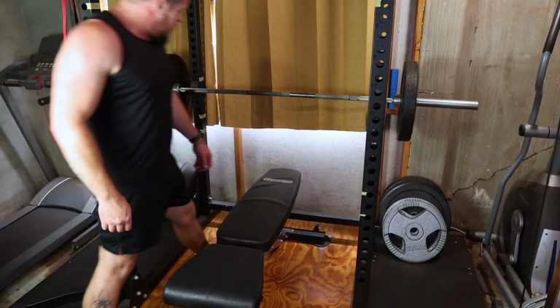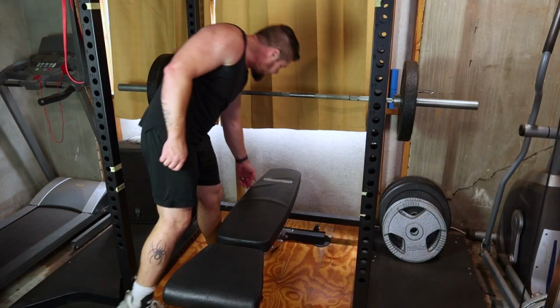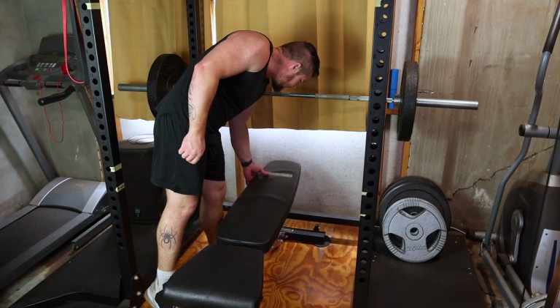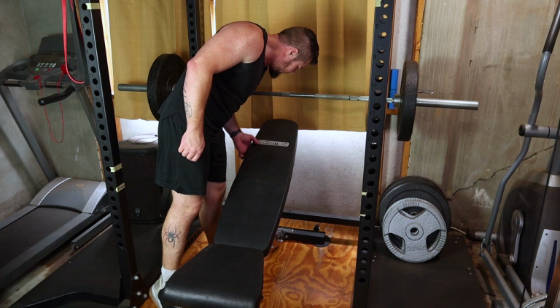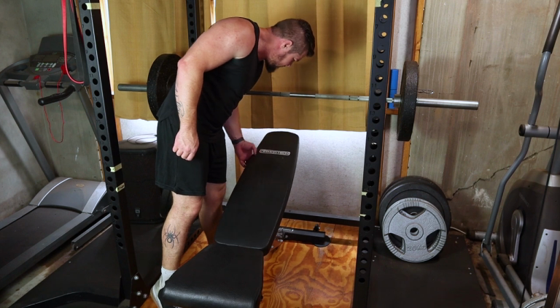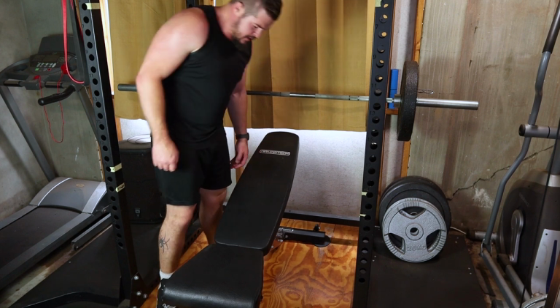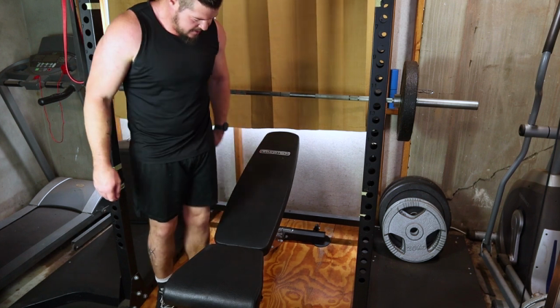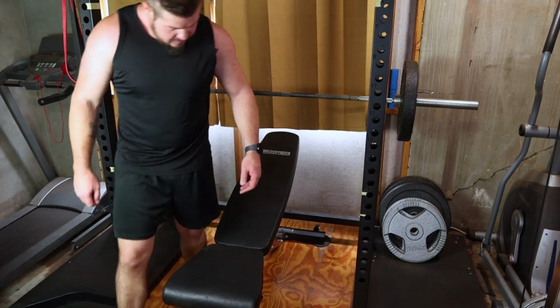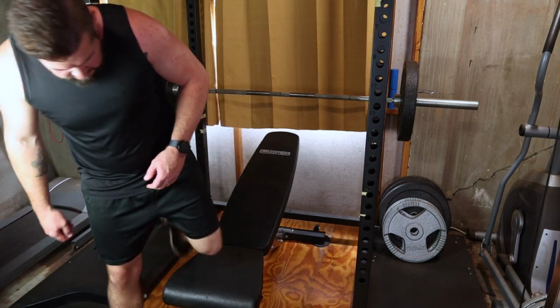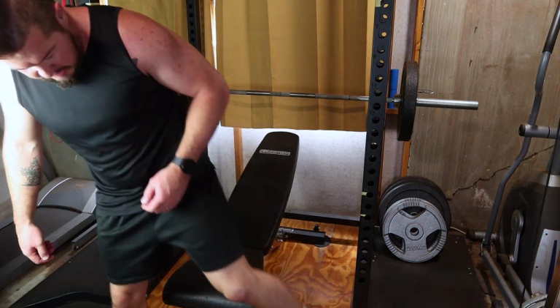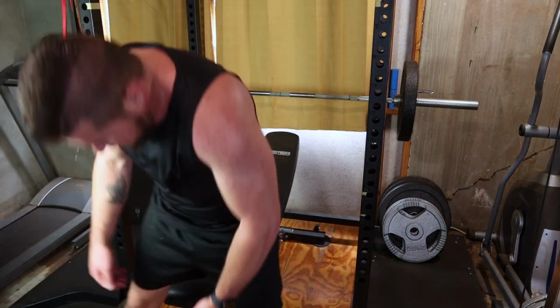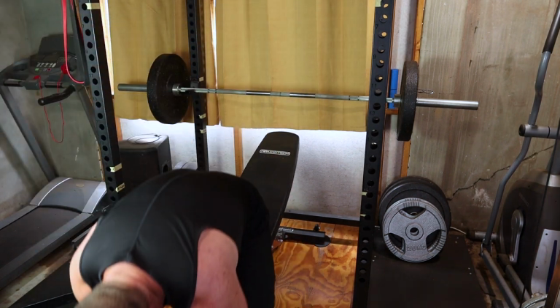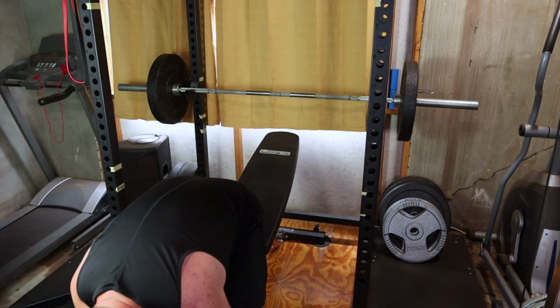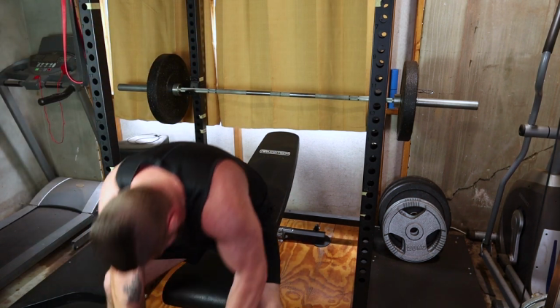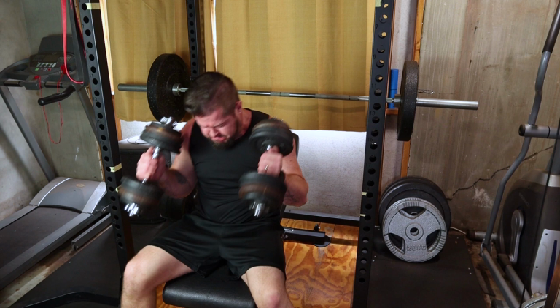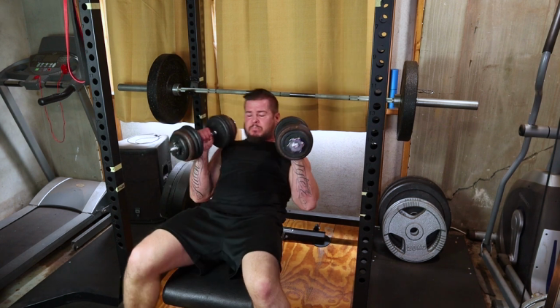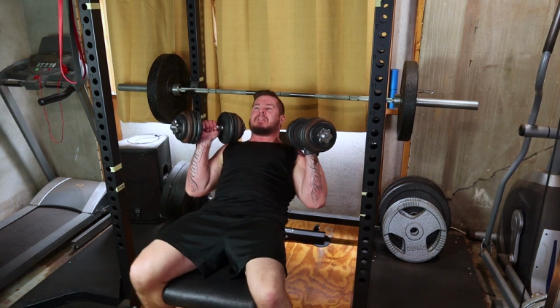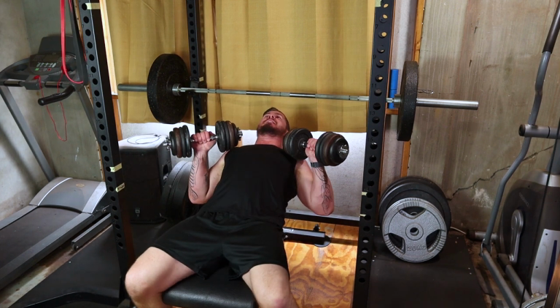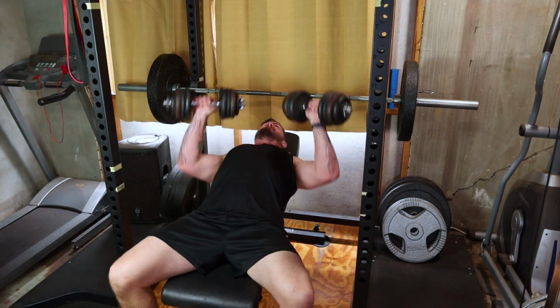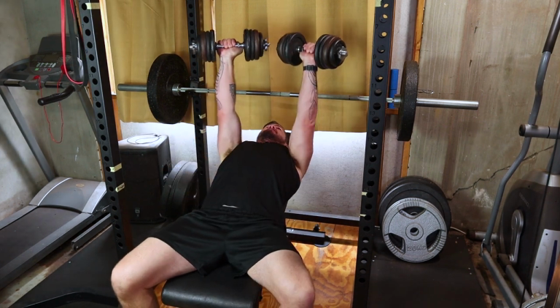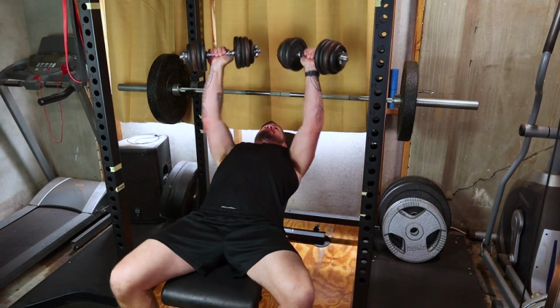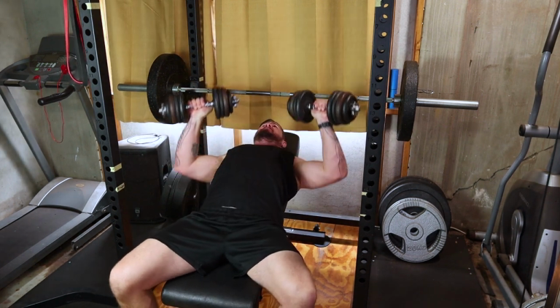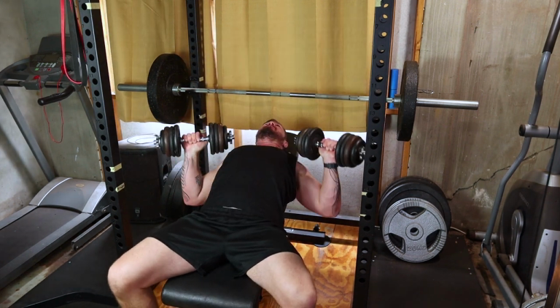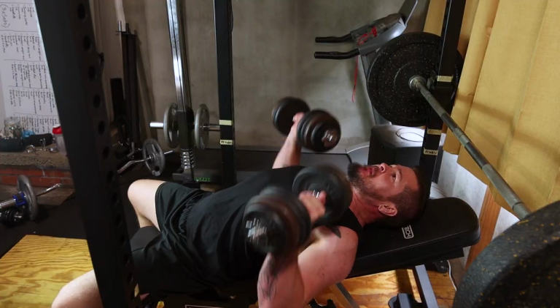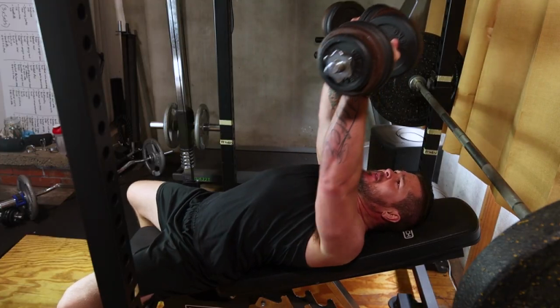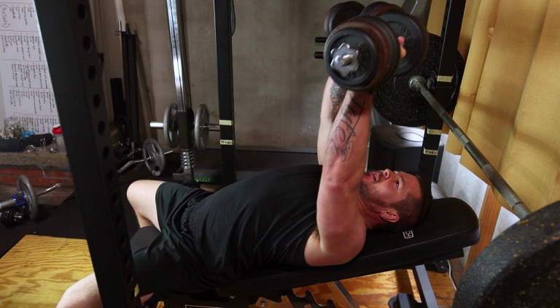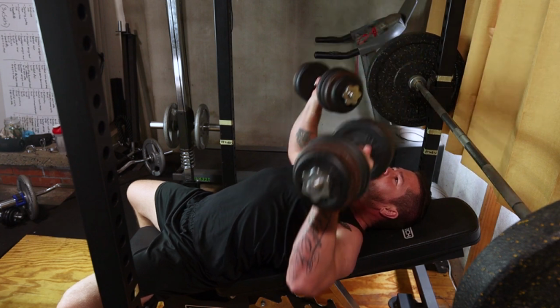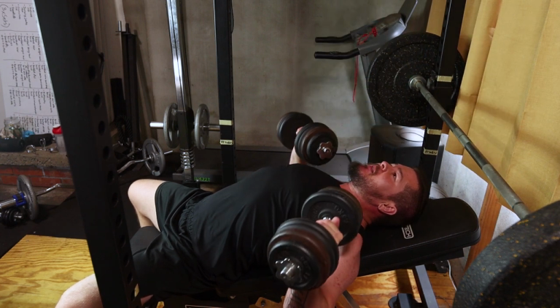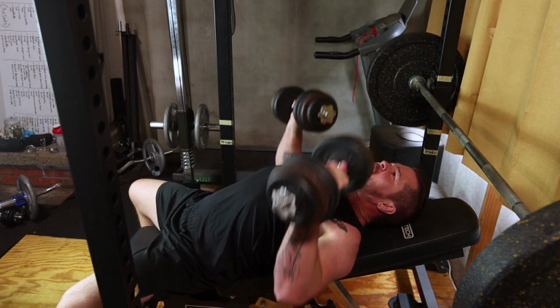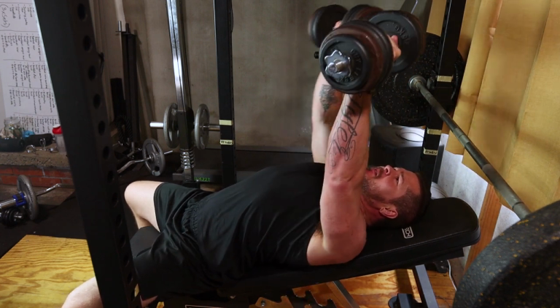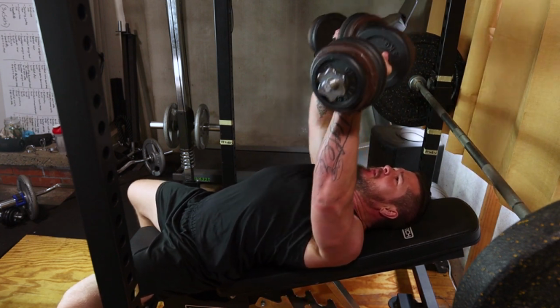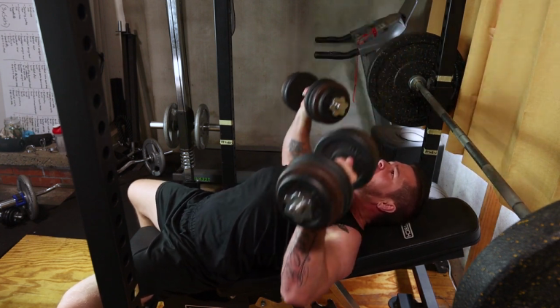Returning to chest, we've got incline dumbbell press. Set the bench at a fifteen to thirty degree incline, press those dumbbells up and feel the upper chest engagement. Integrate three sets of ten to twelve reps for a well-defined upper chest.